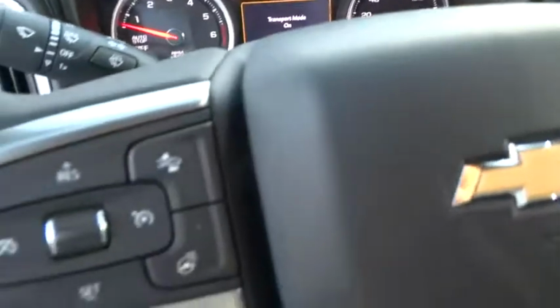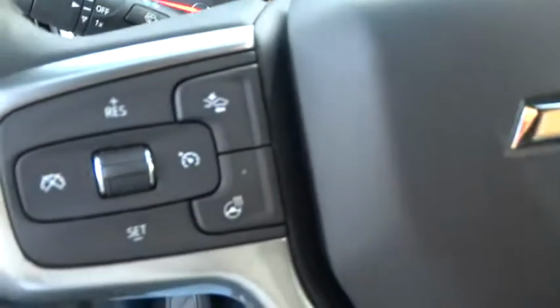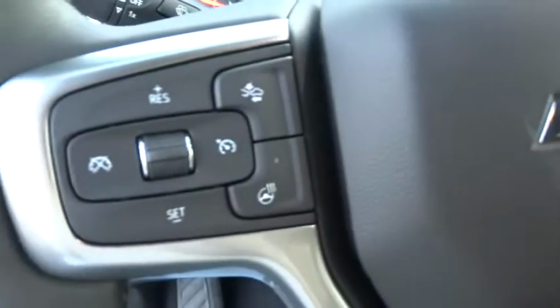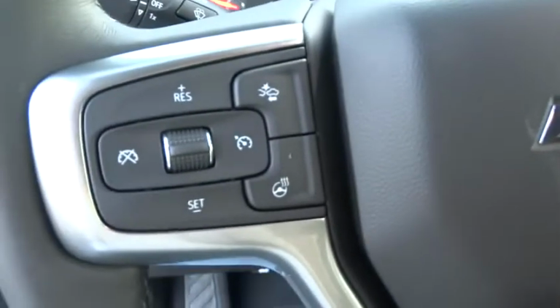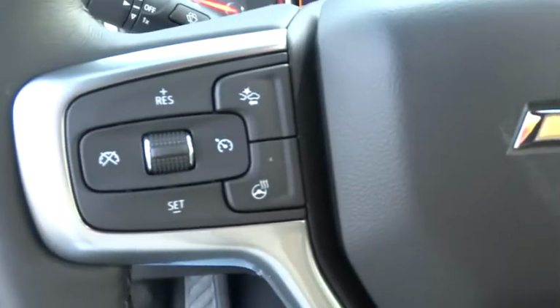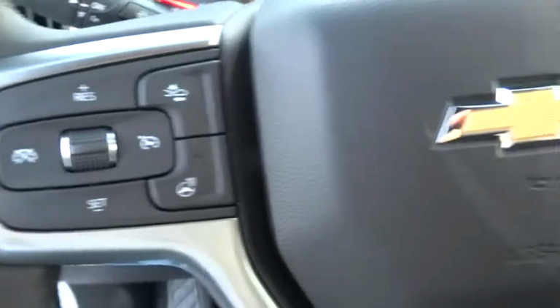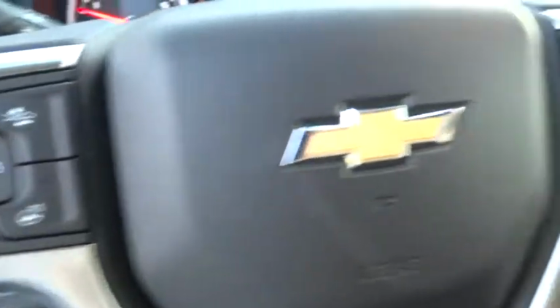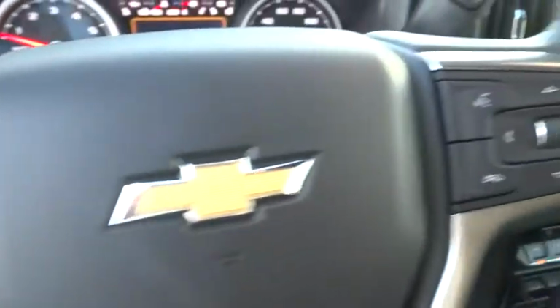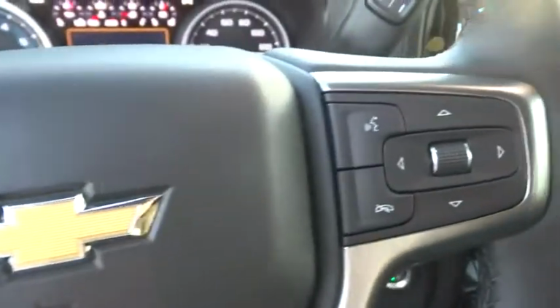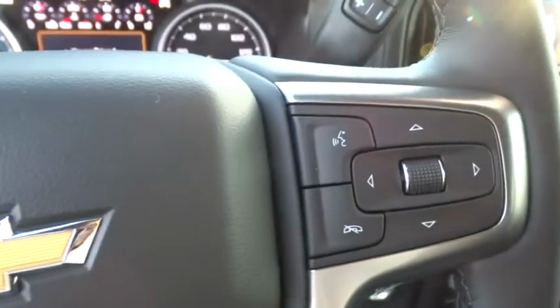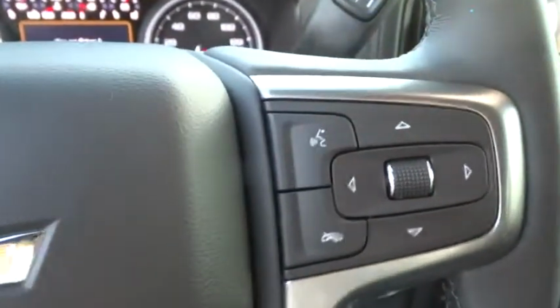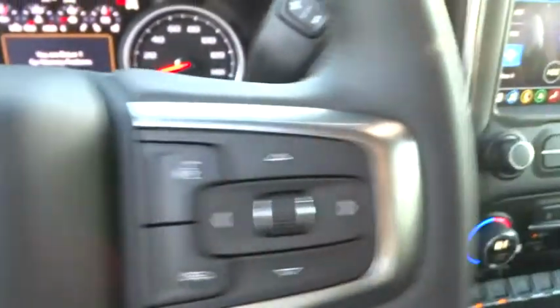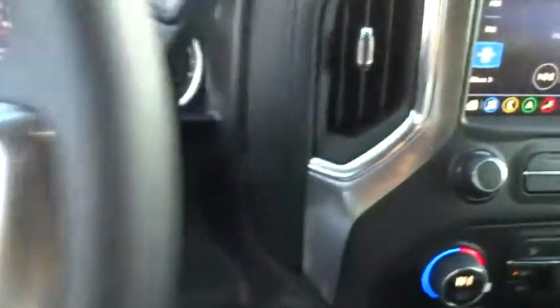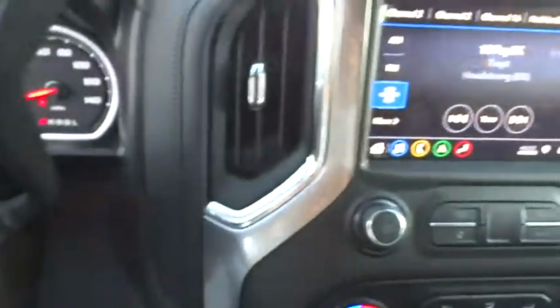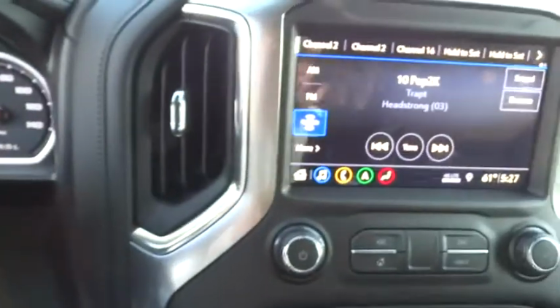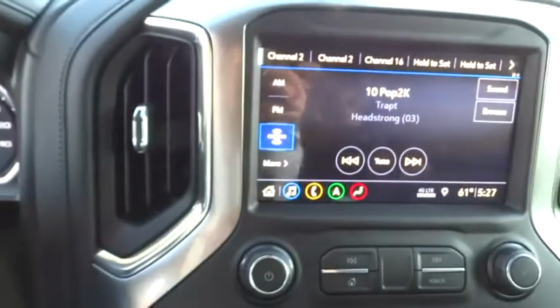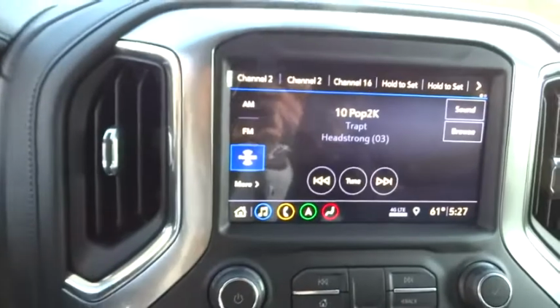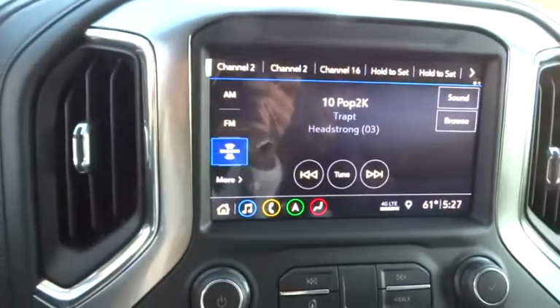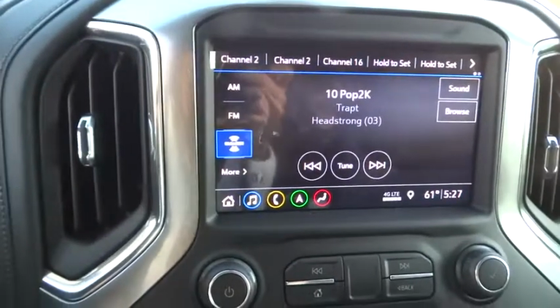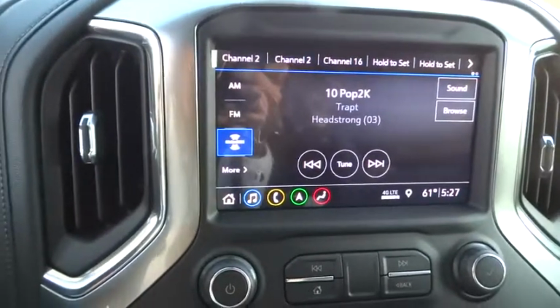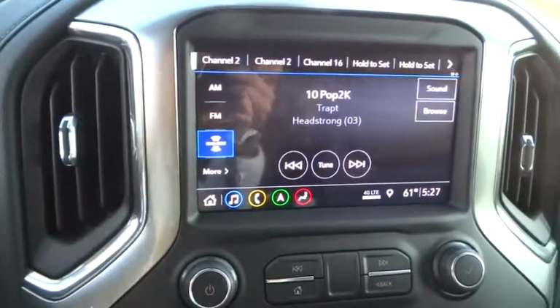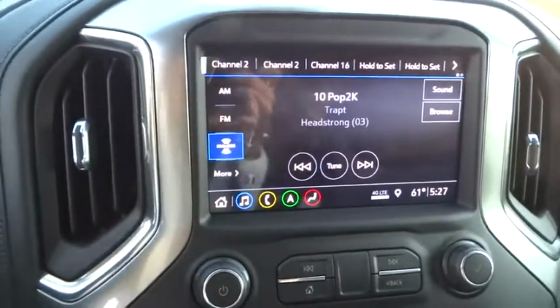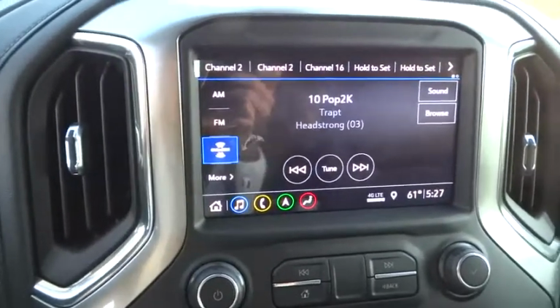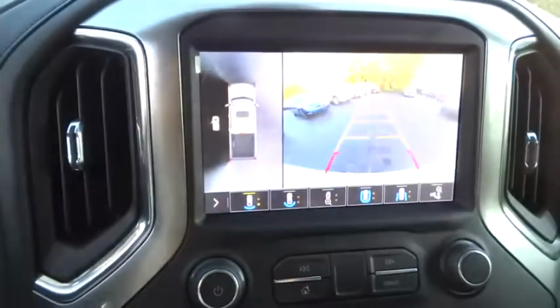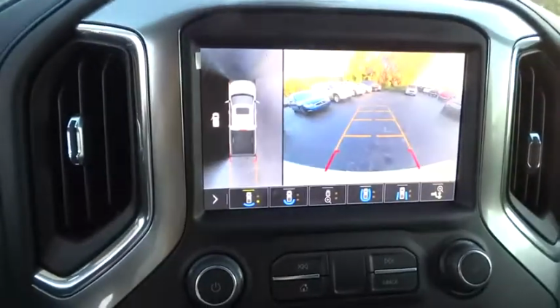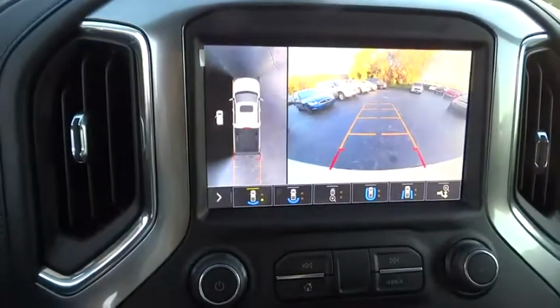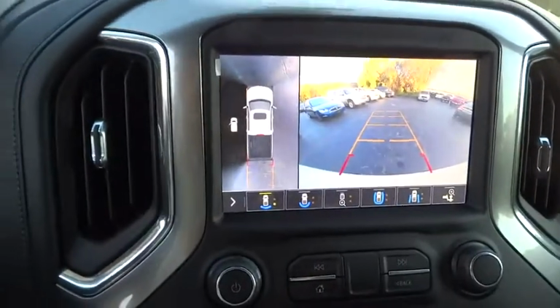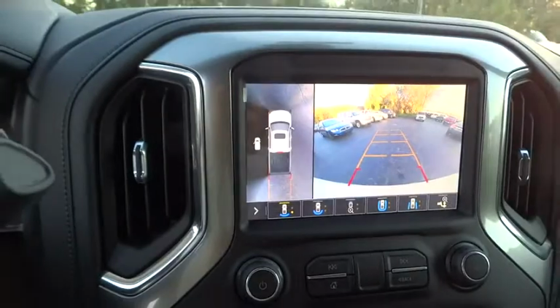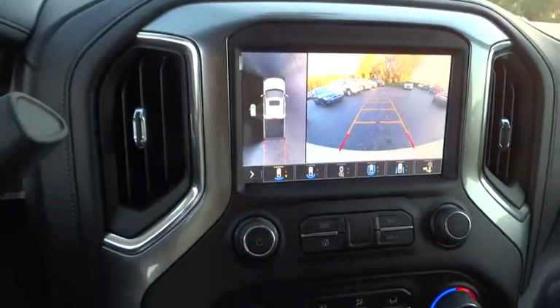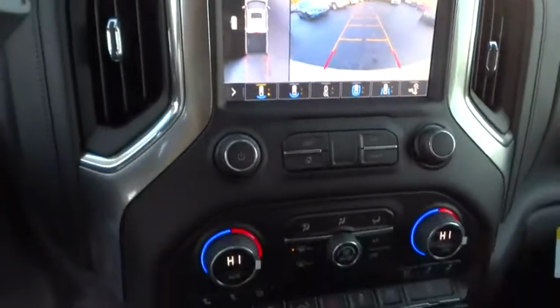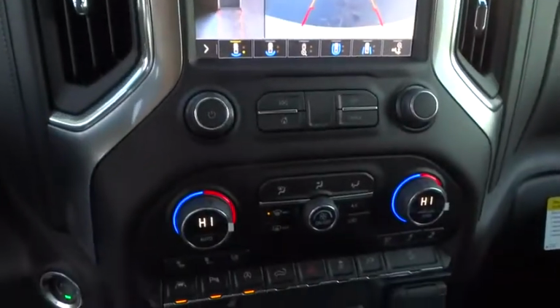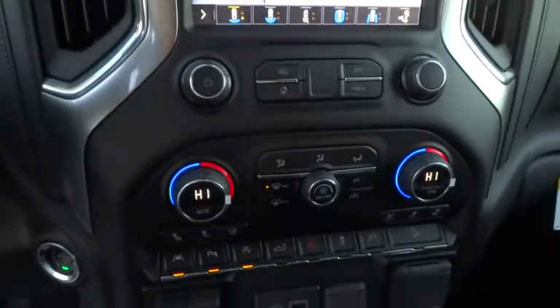Adjustable steering wheel, power steering, aluminum wheels, floor mats, four-wheel disc brakes, auto dimming rear view mirror, keyless start, four-wheel drive. This vehicle offers reliability and good looks at a great price. So come in and take a test drive today.